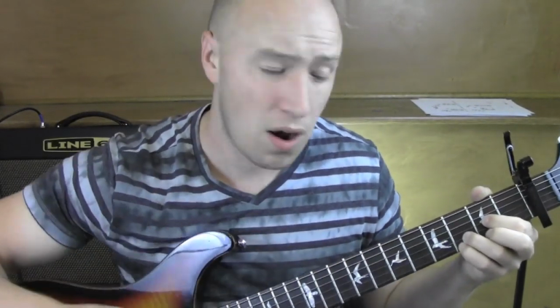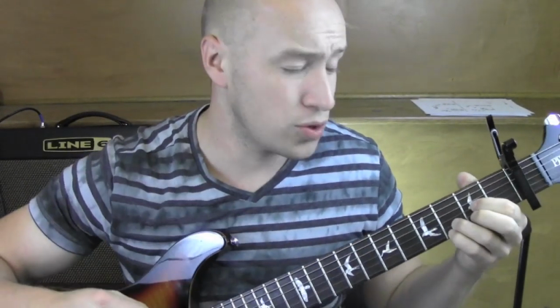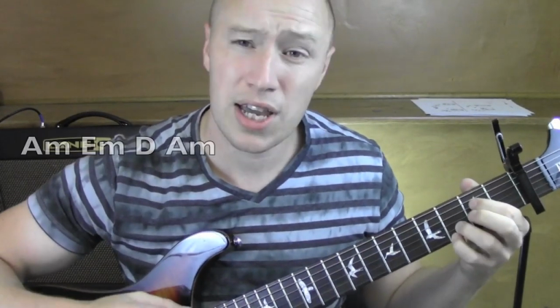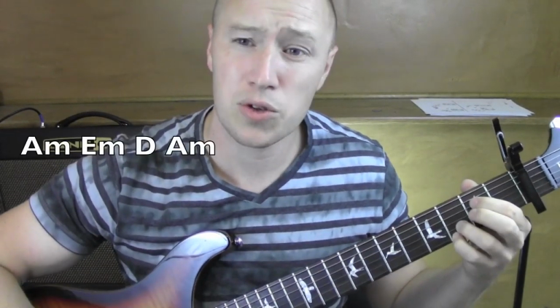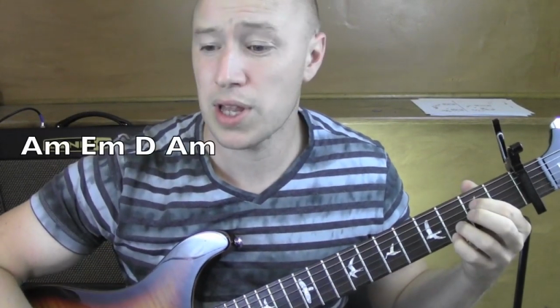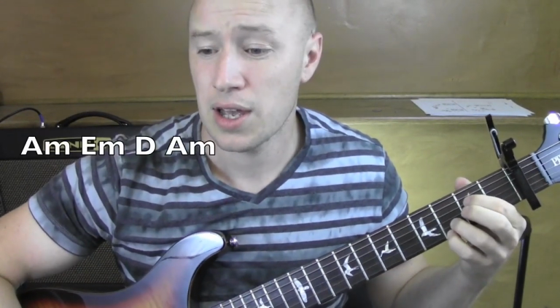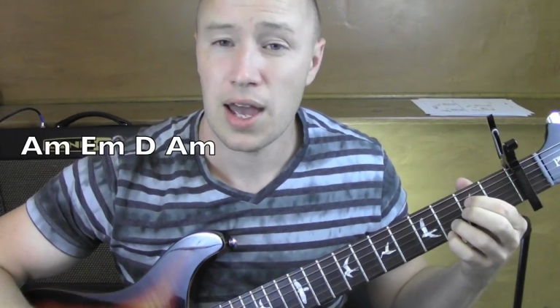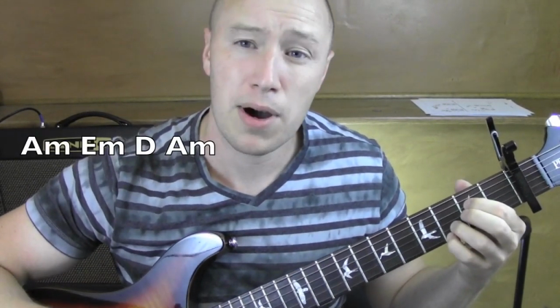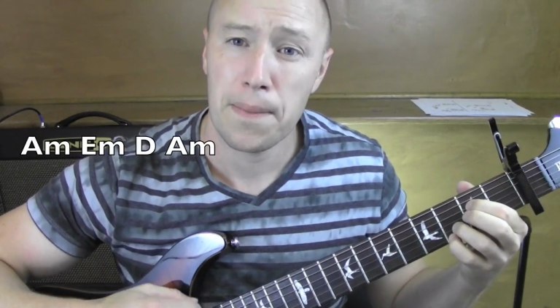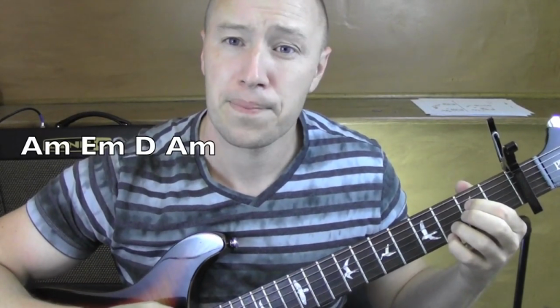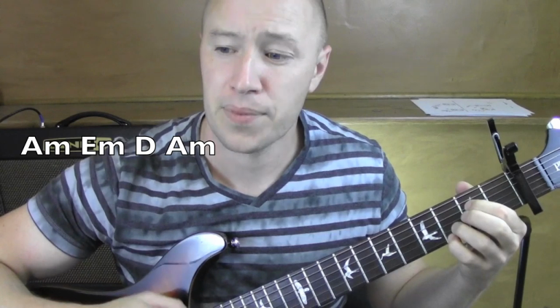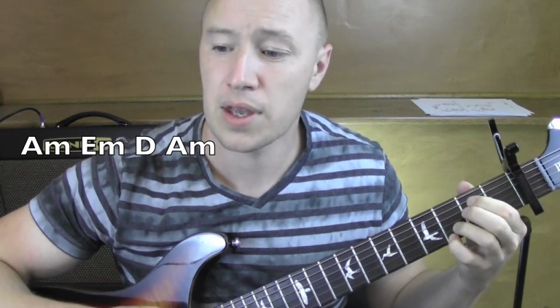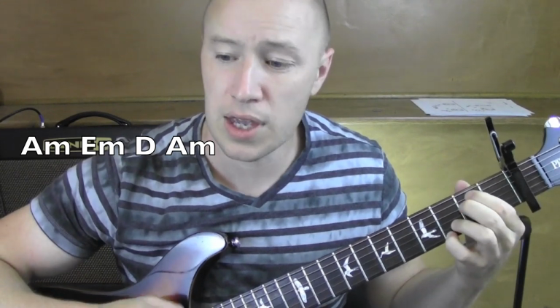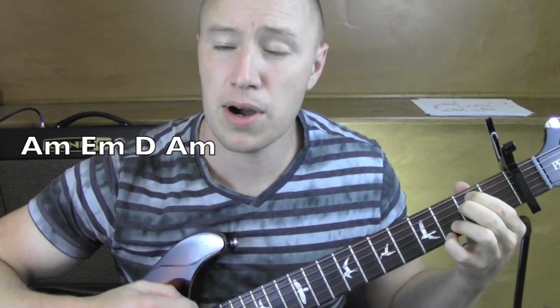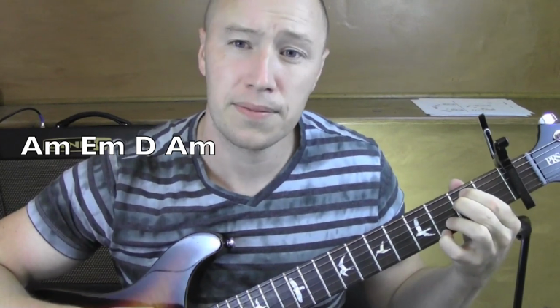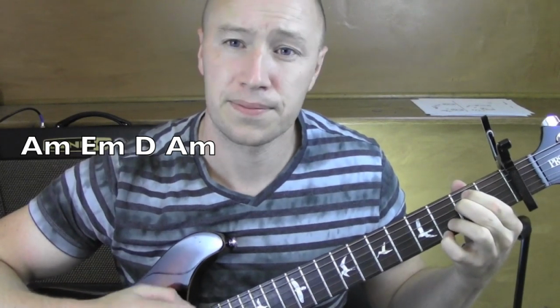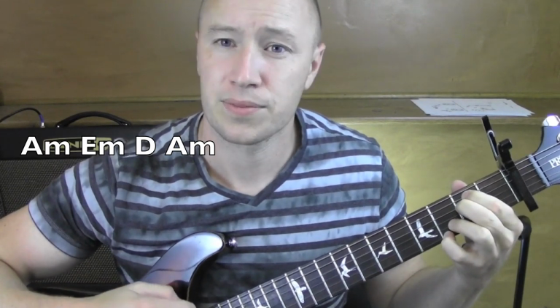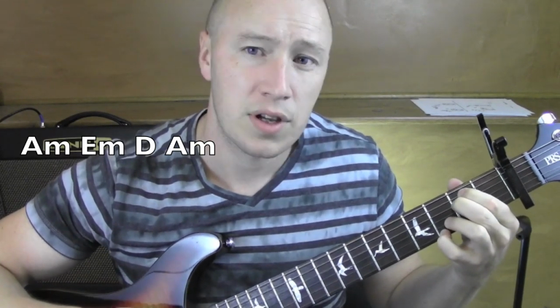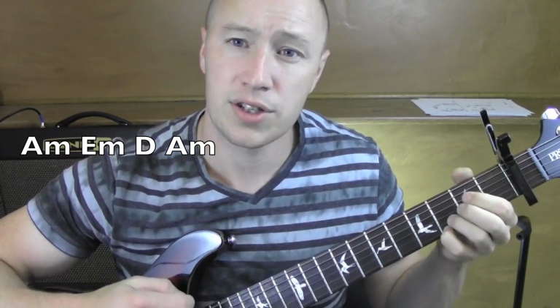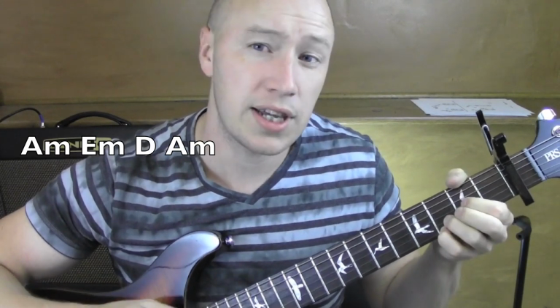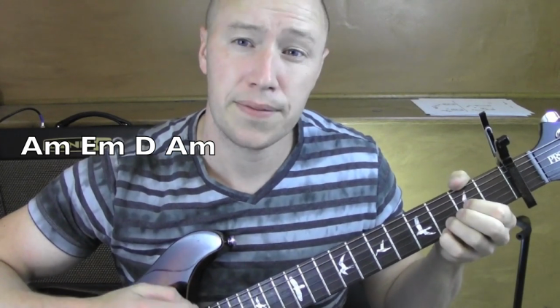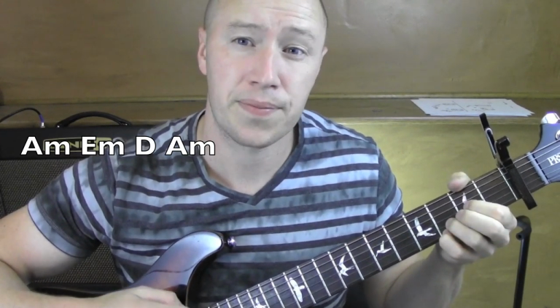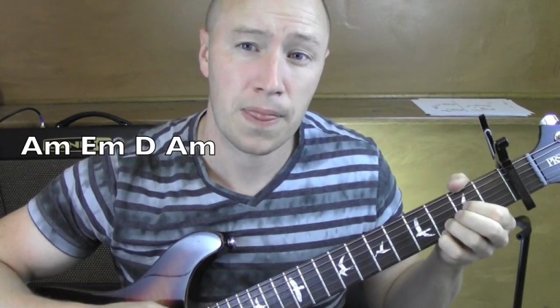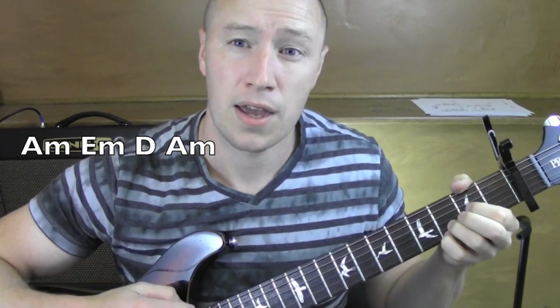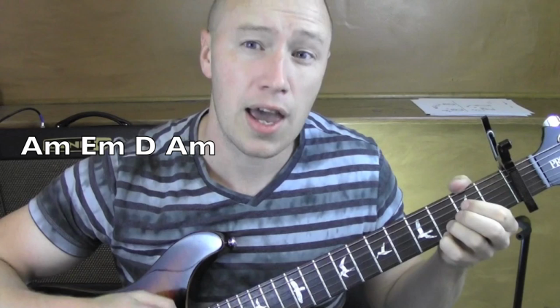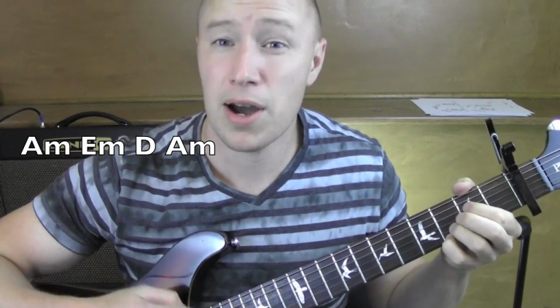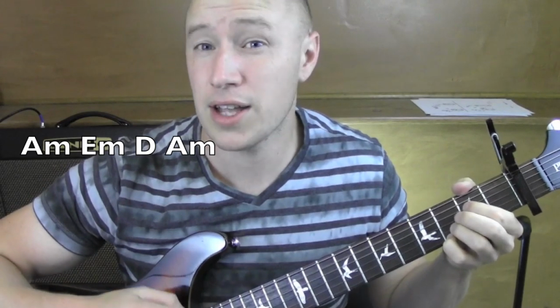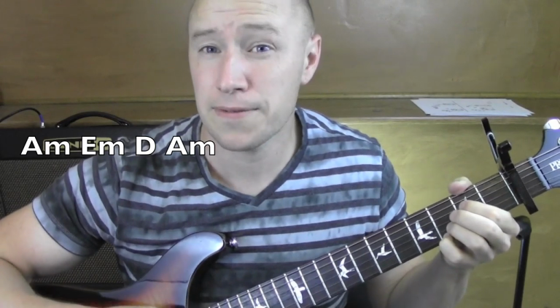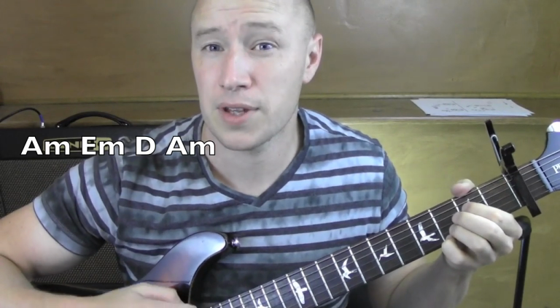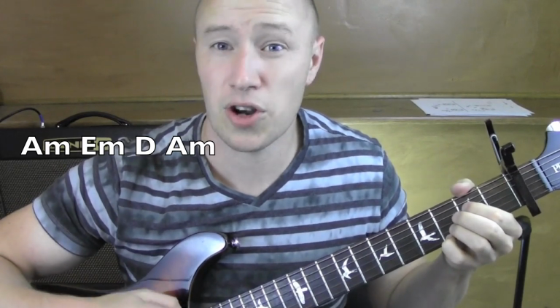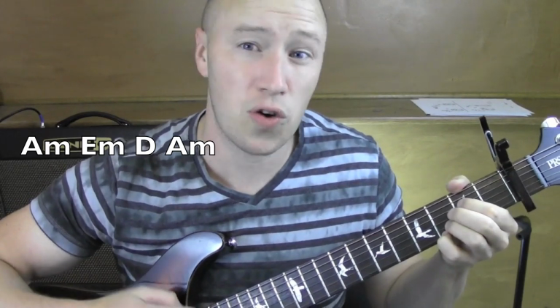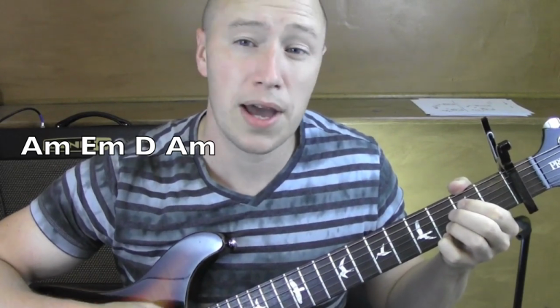Alright, so it just kind of goes between that A minor, E minor, D — A minor ends it and starts it over again.